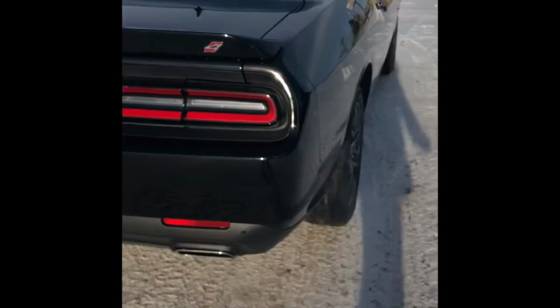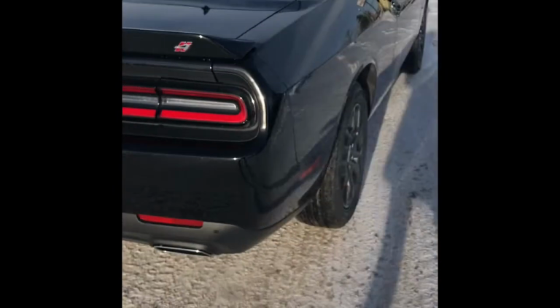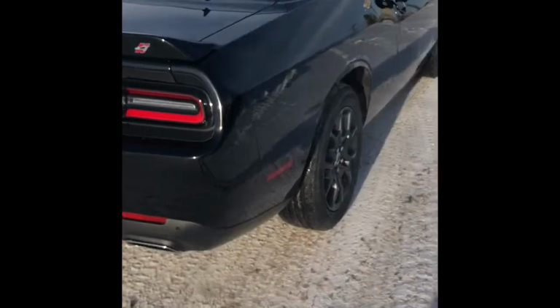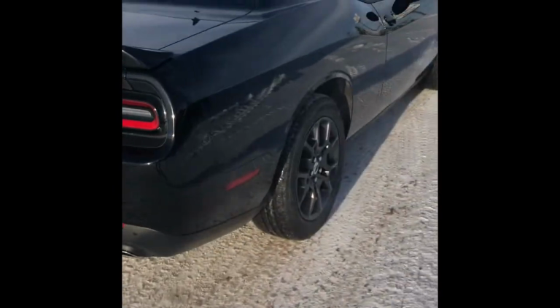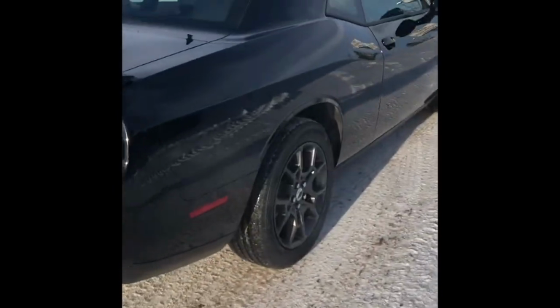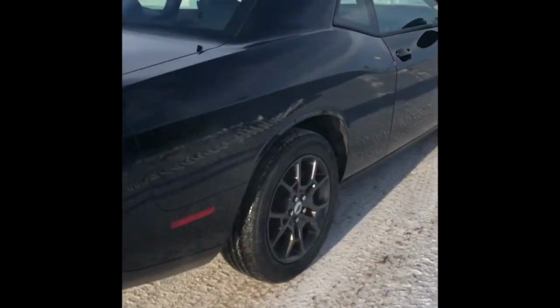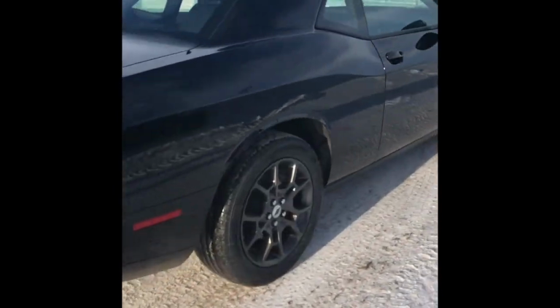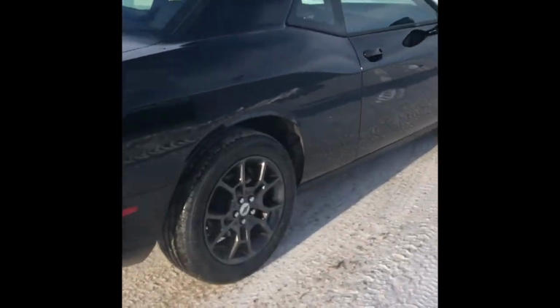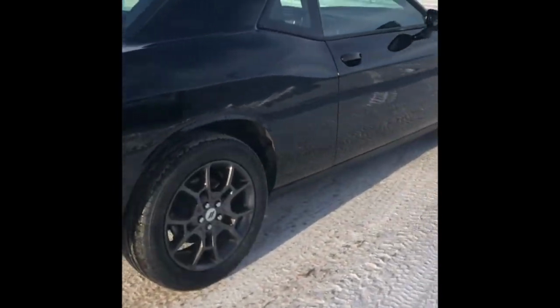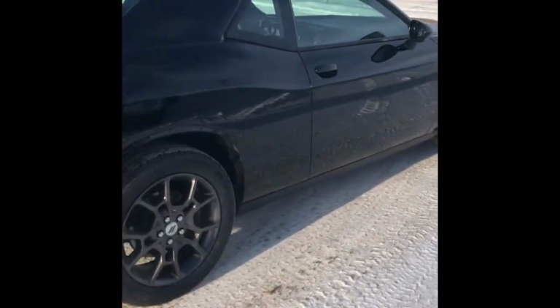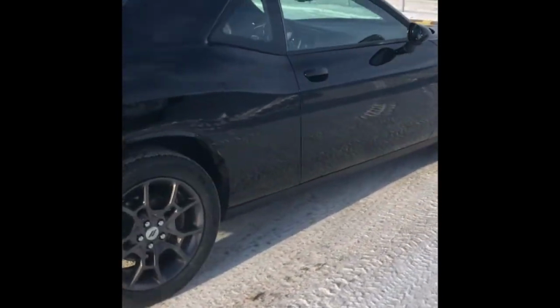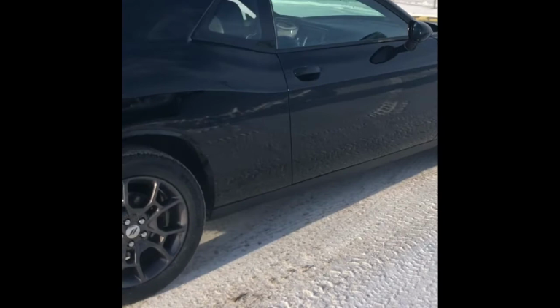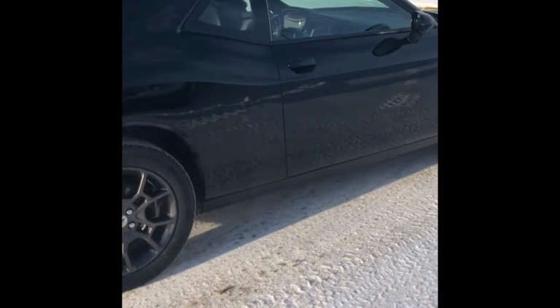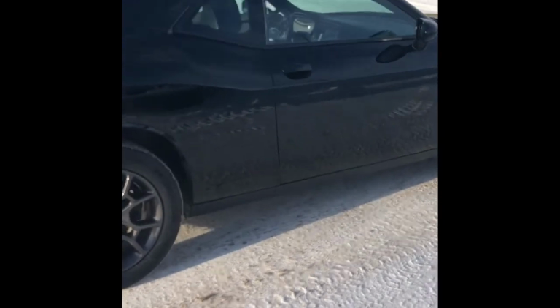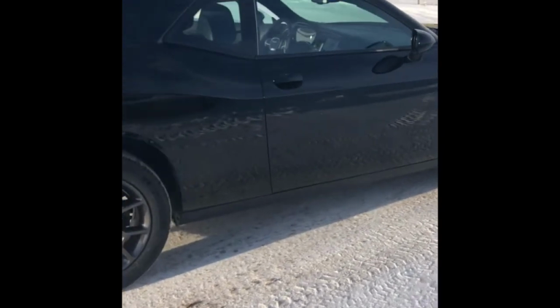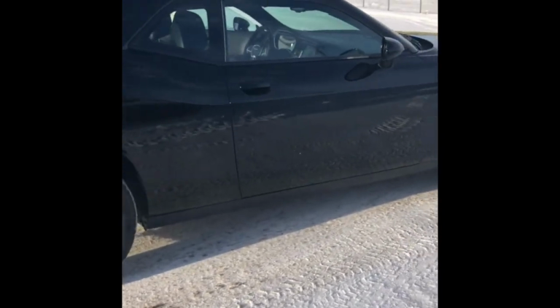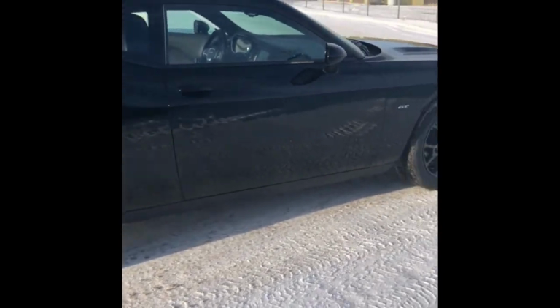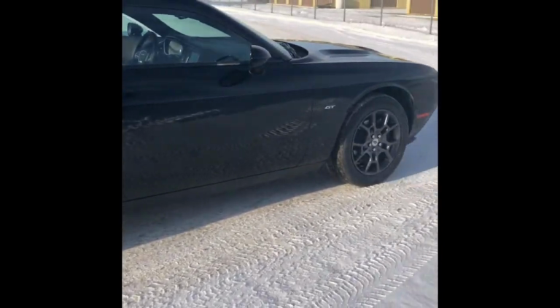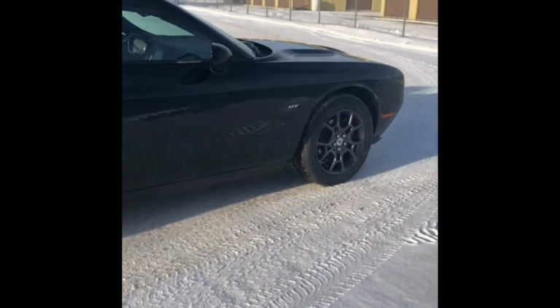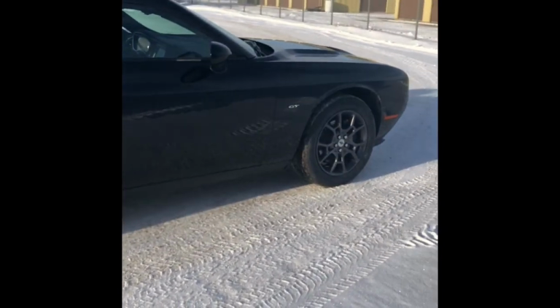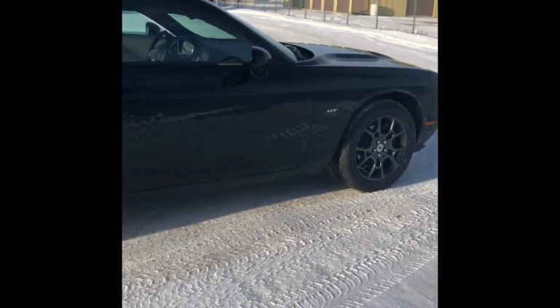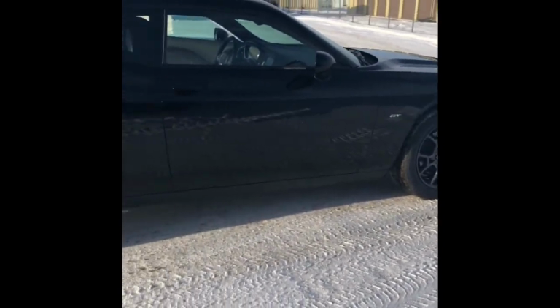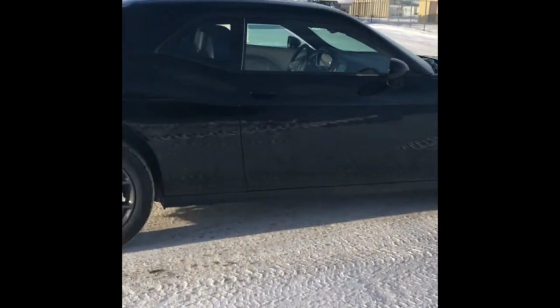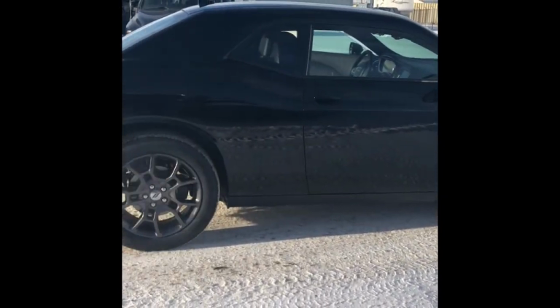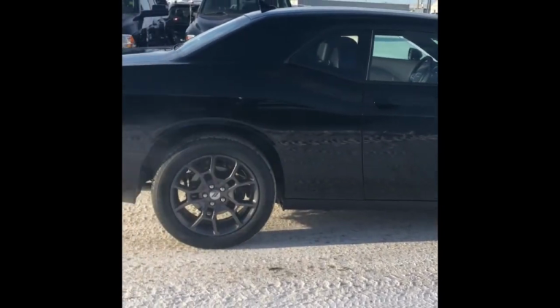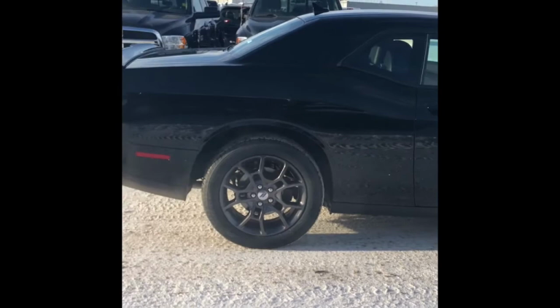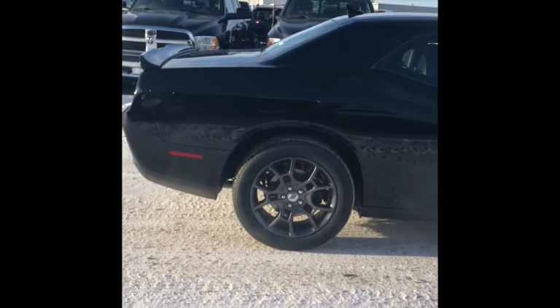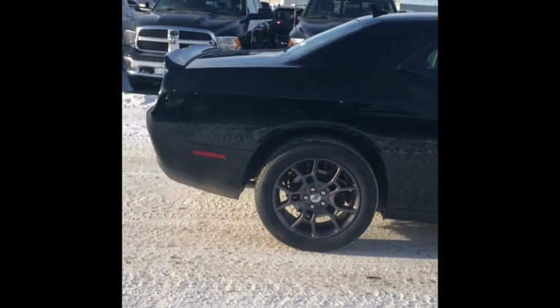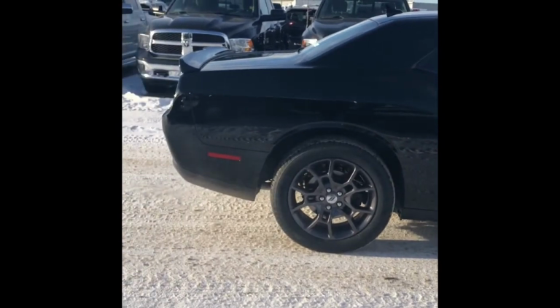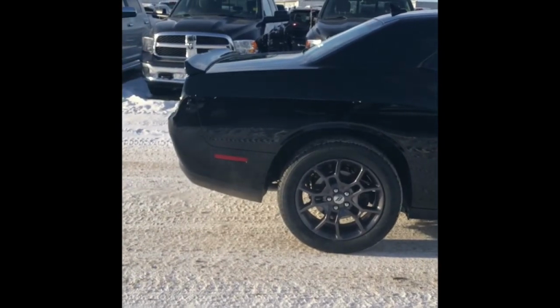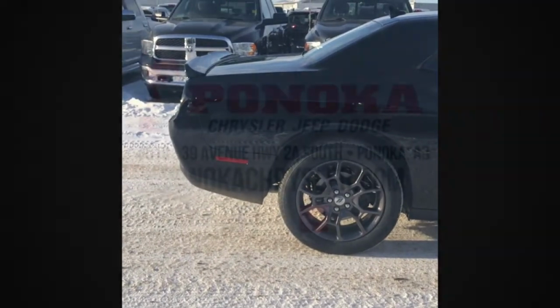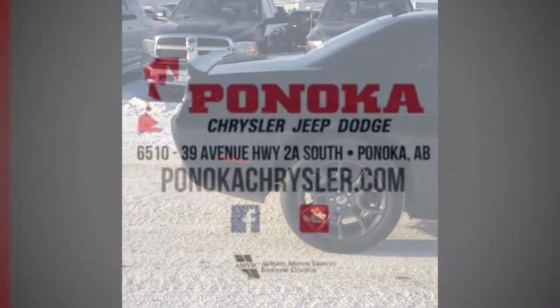That concludes our walk around of this 2018 Dodge Challenger GT. If you'd like to take this beautiful car for a test drive, just give us a call today and we'll set something up. Thank you all for watching my video and I hope you have a great day.